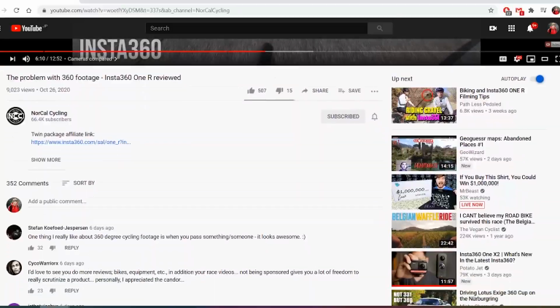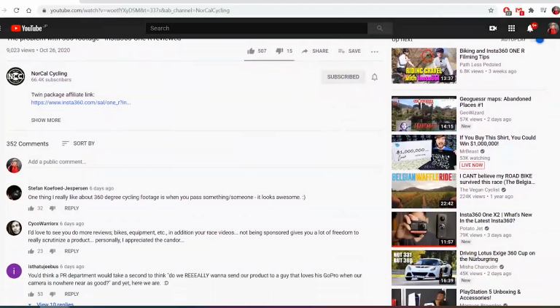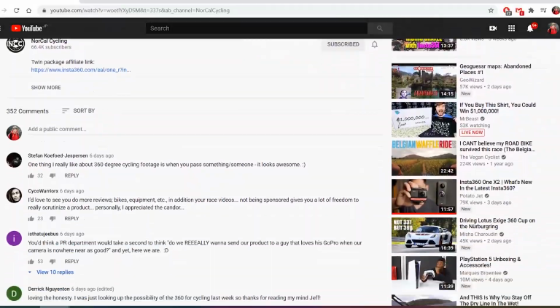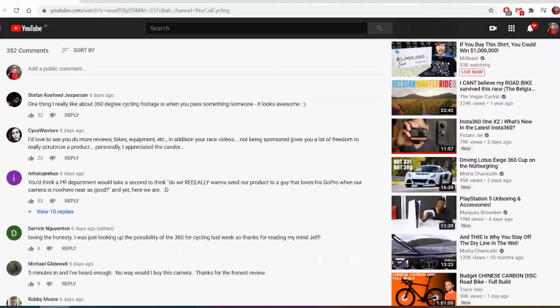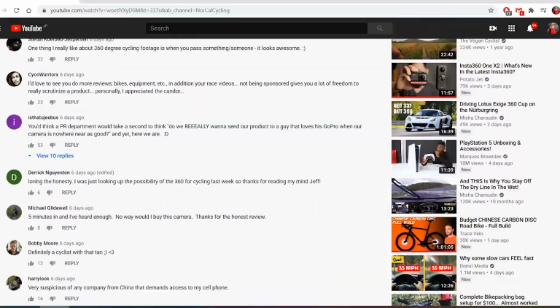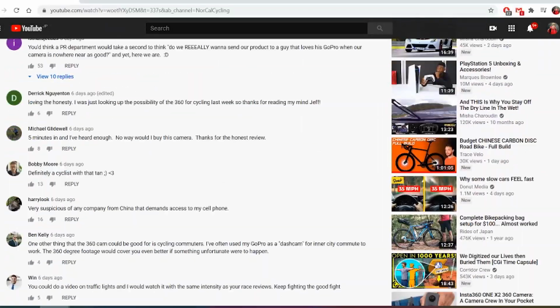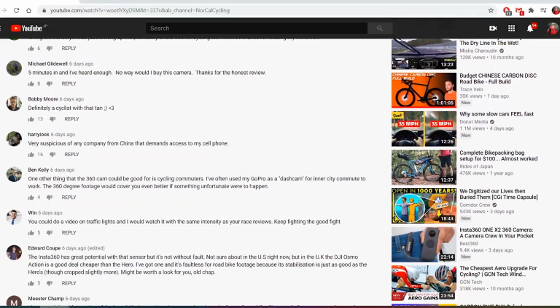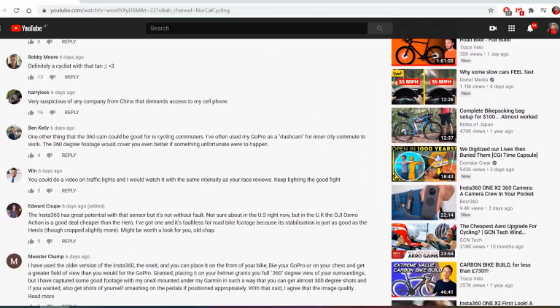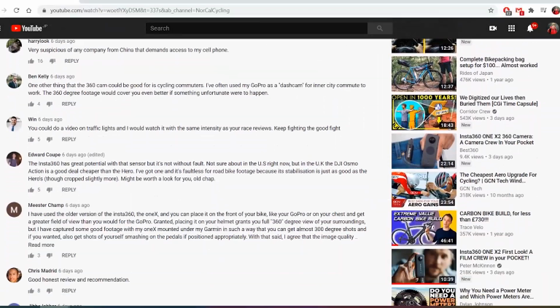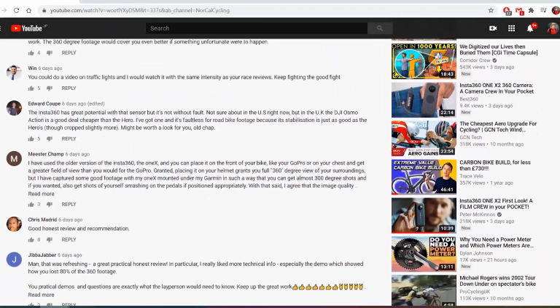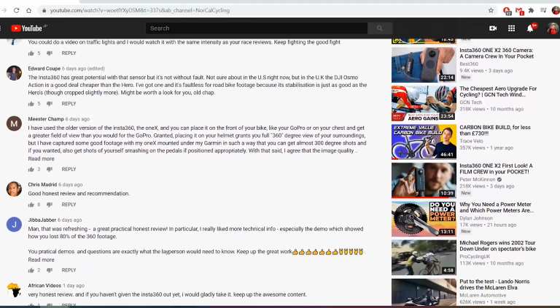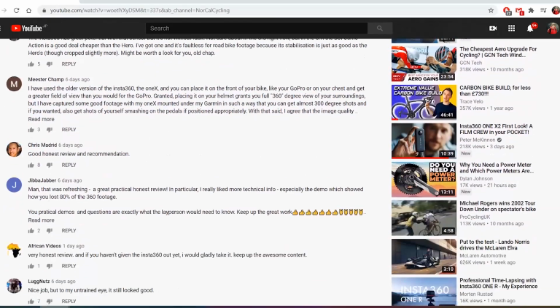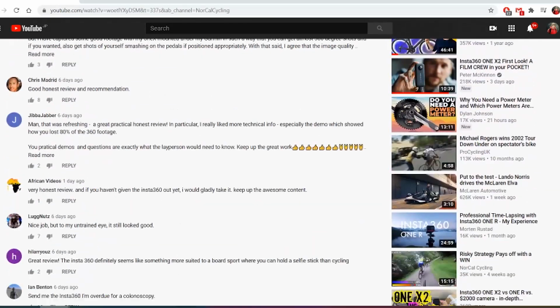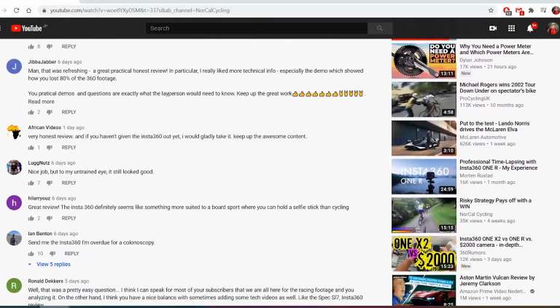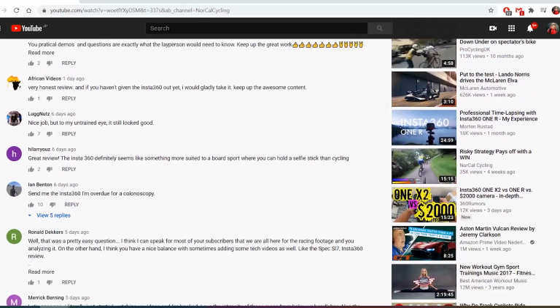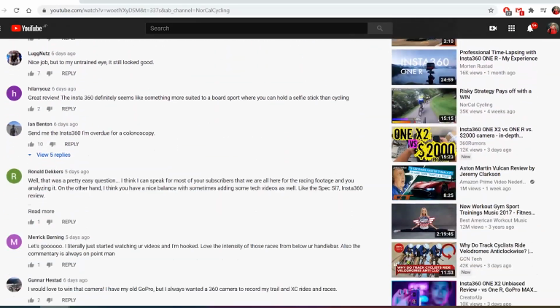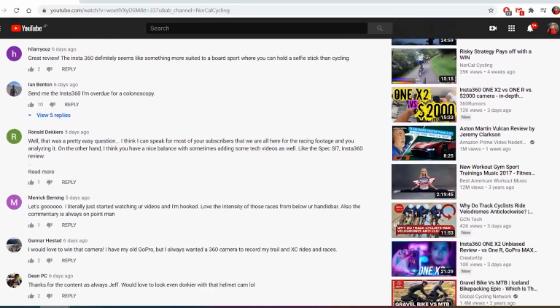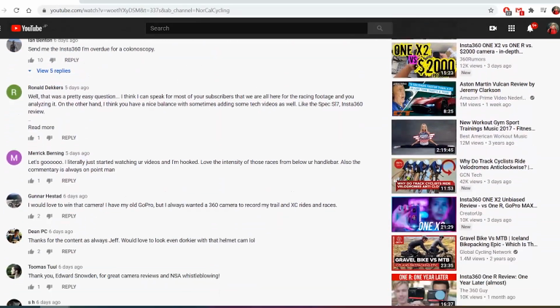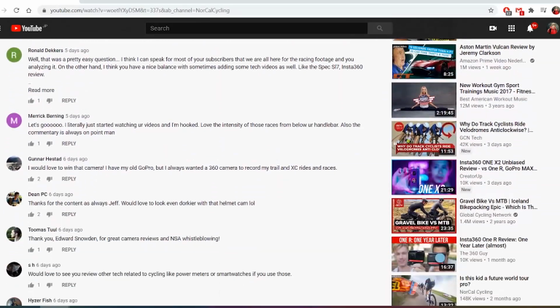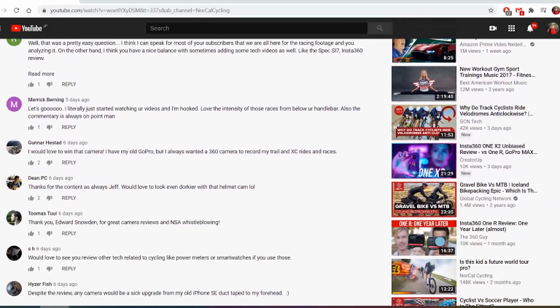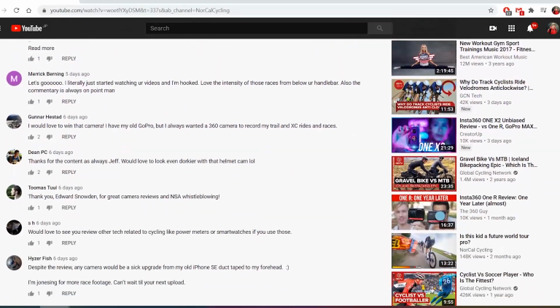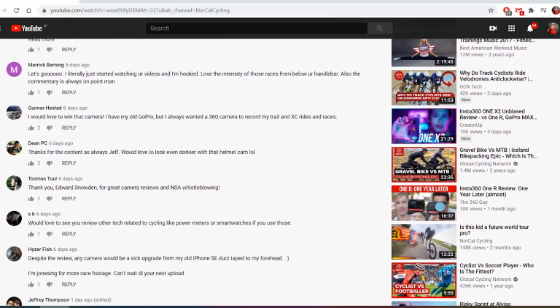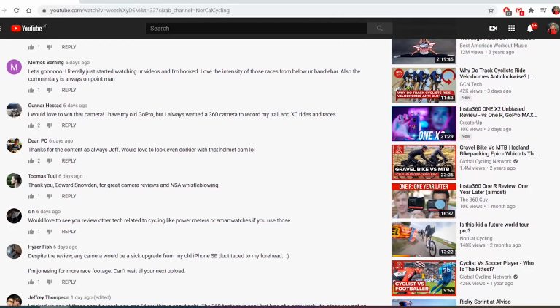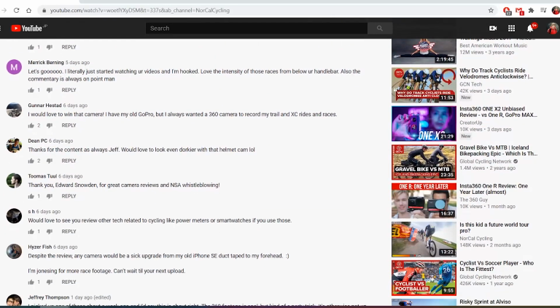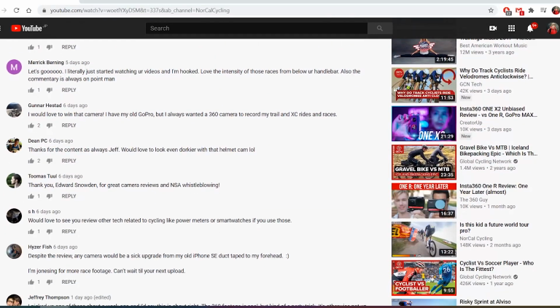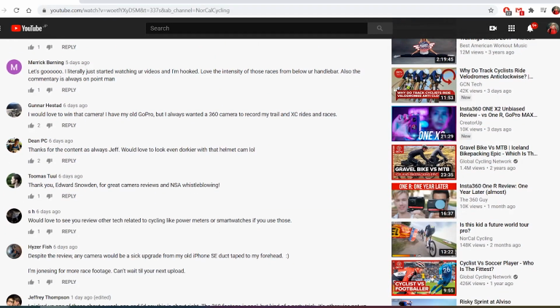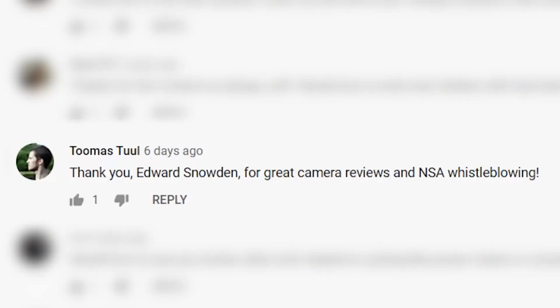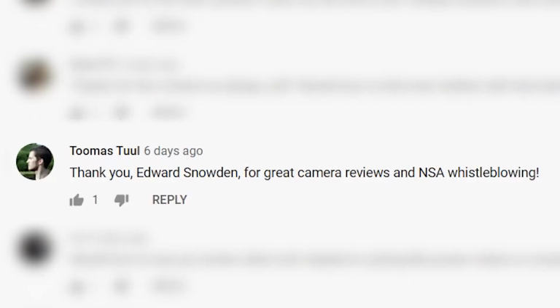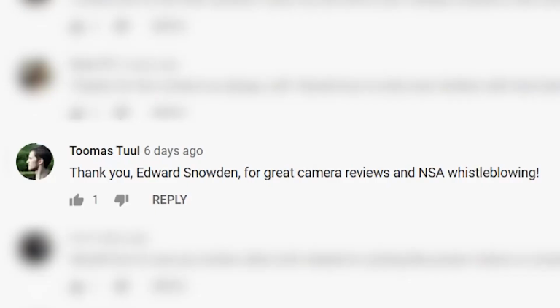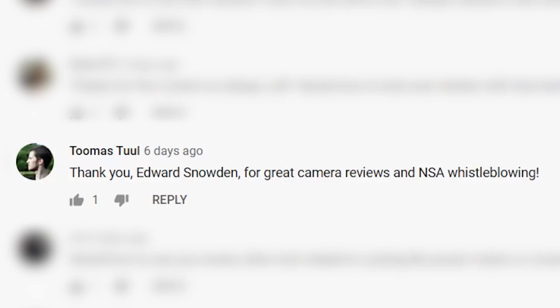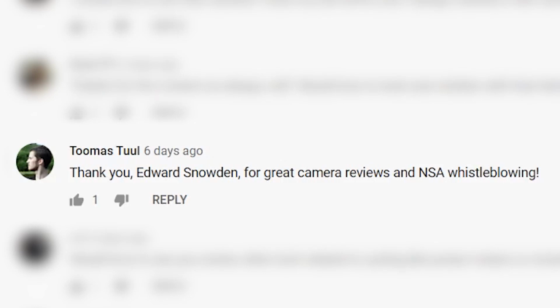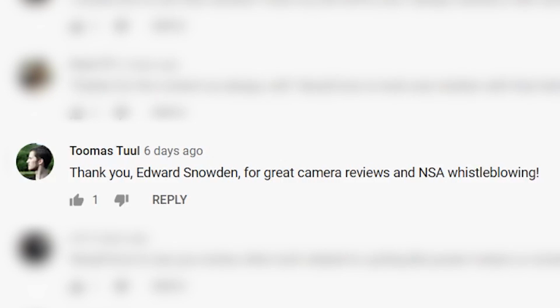I looked through the comments under his video to see if anyone else had pointed this out, but couldn't find anything on the first few pages — well, apart from this one funny comment.